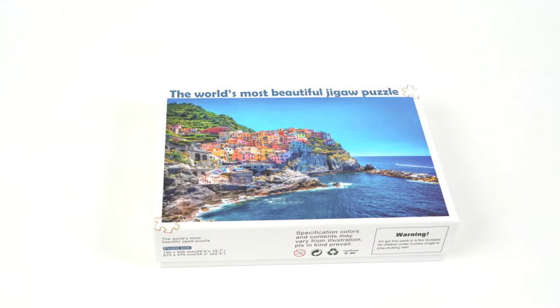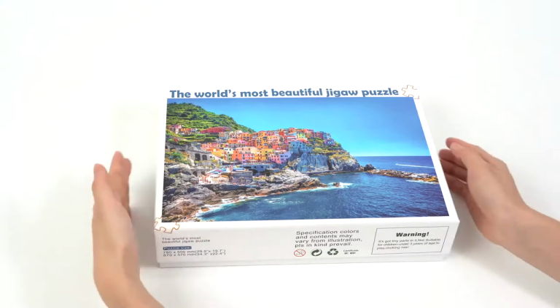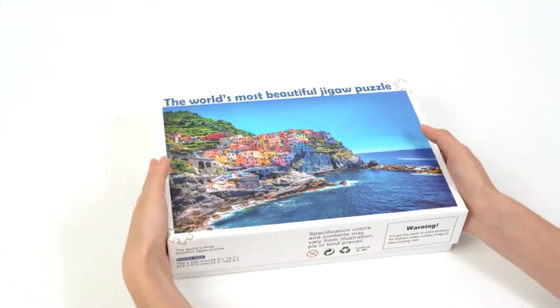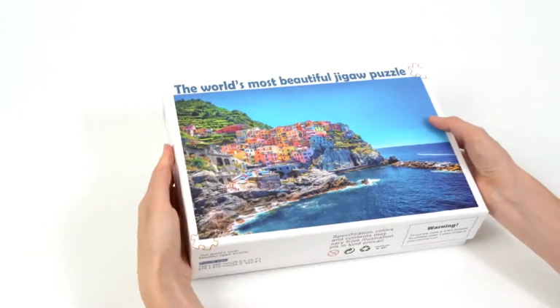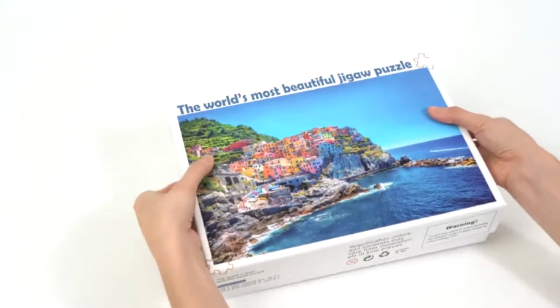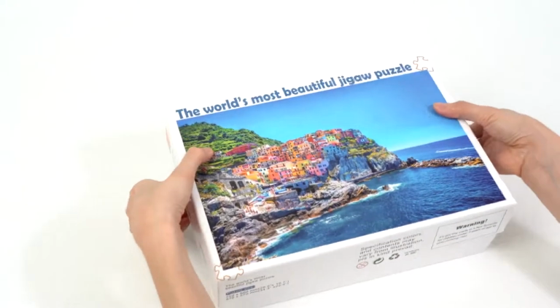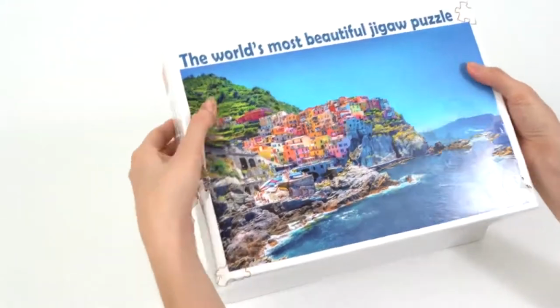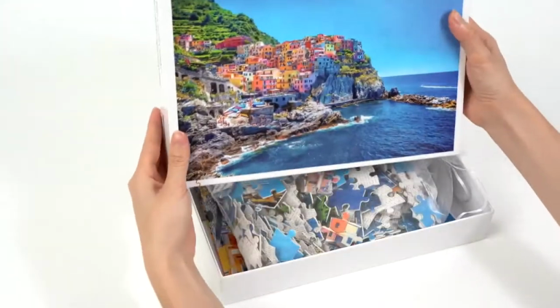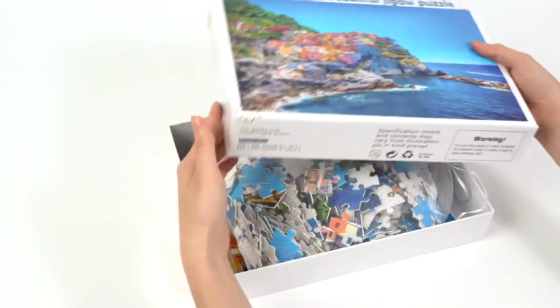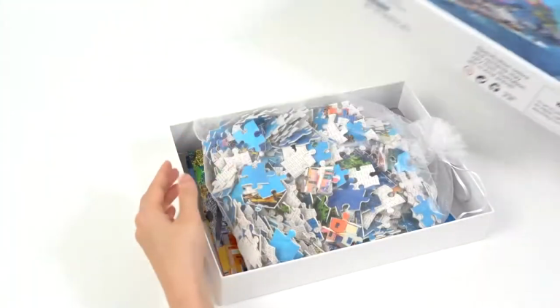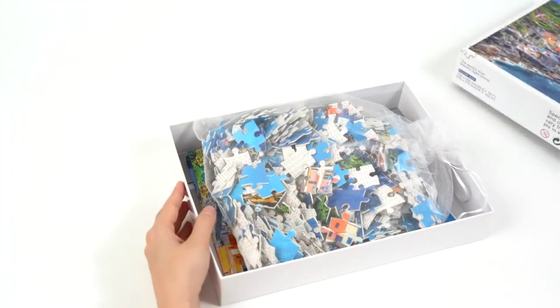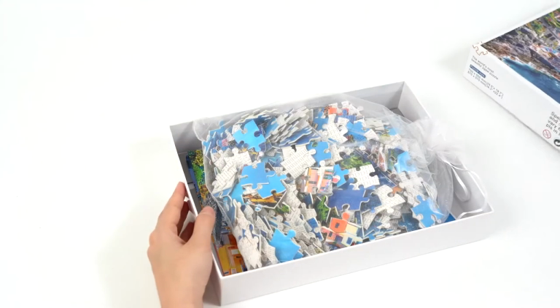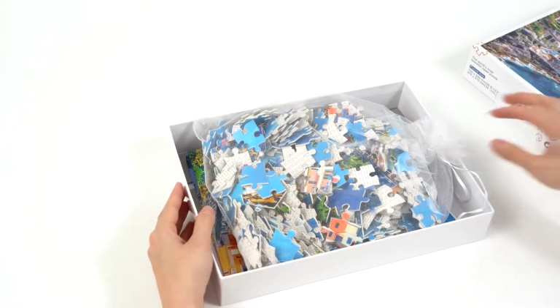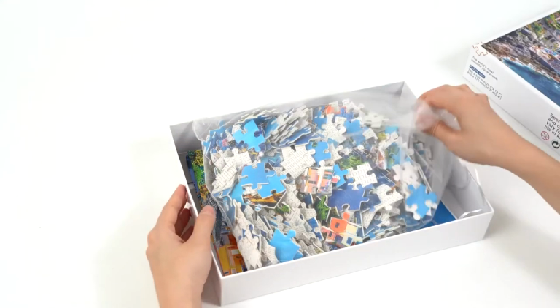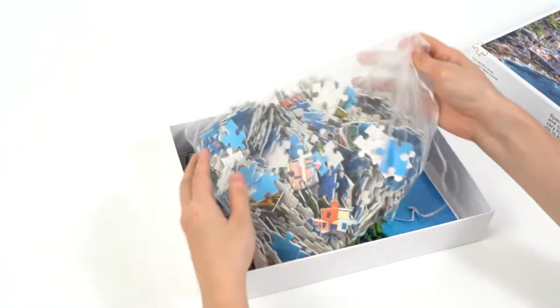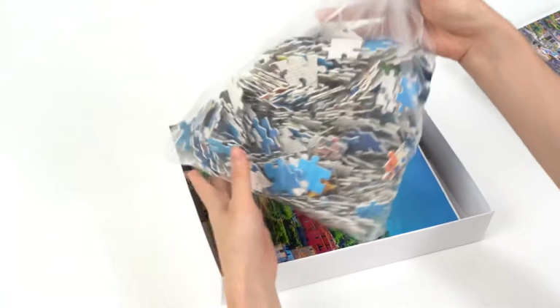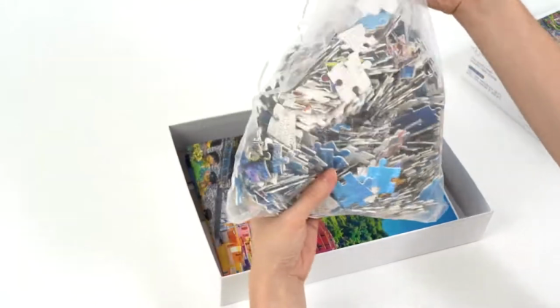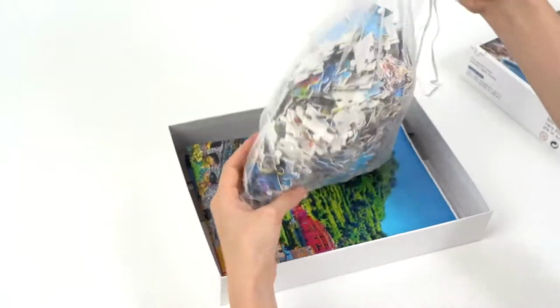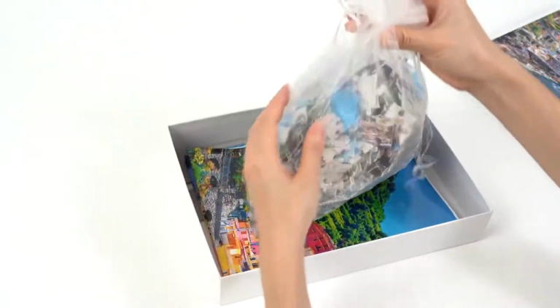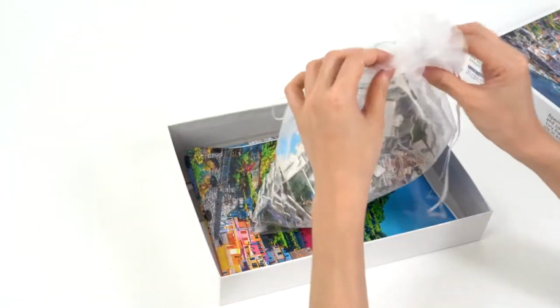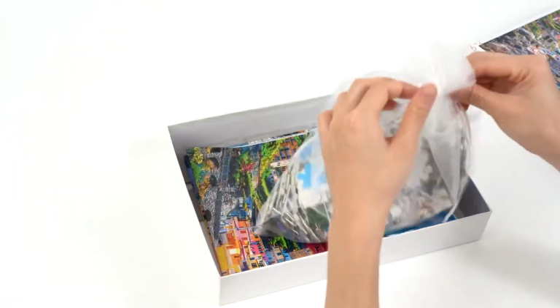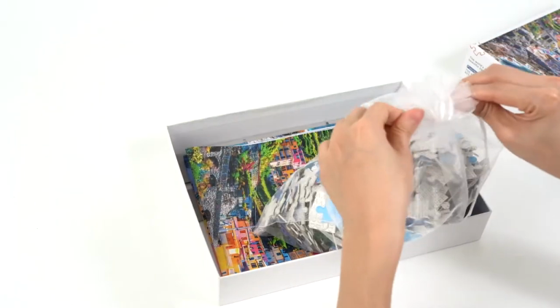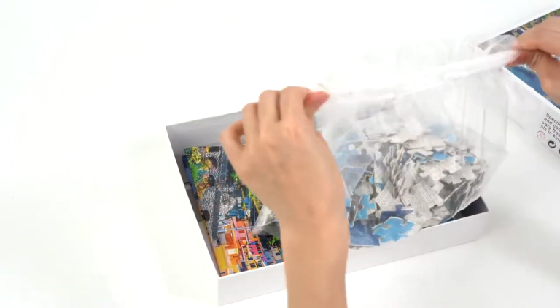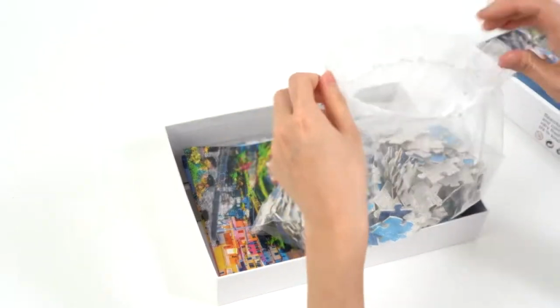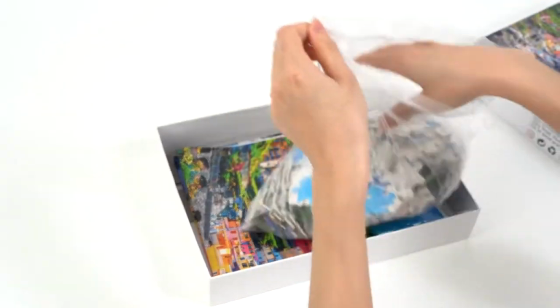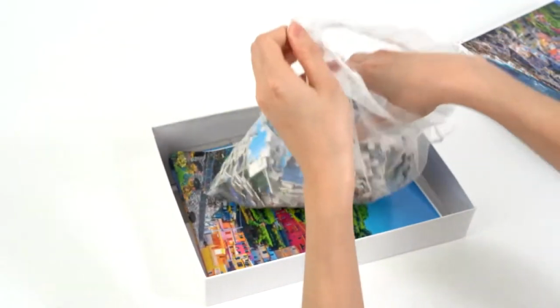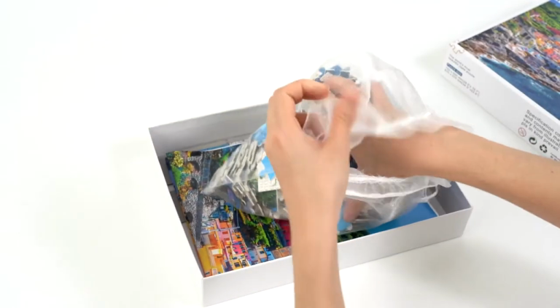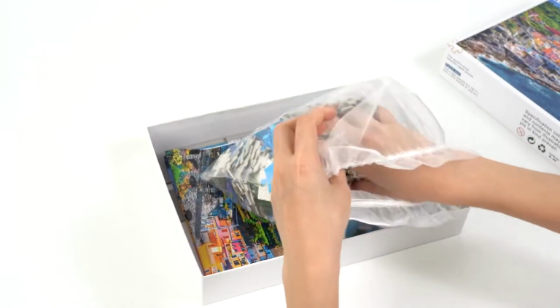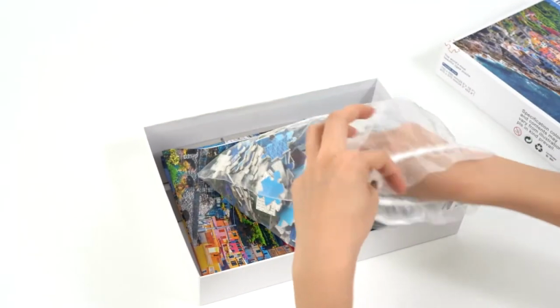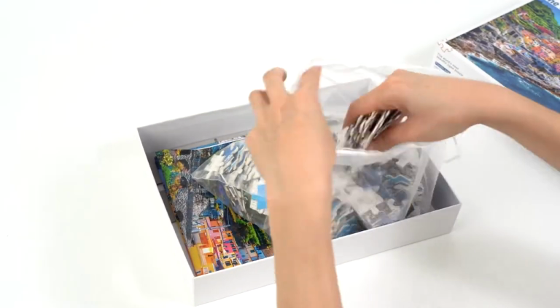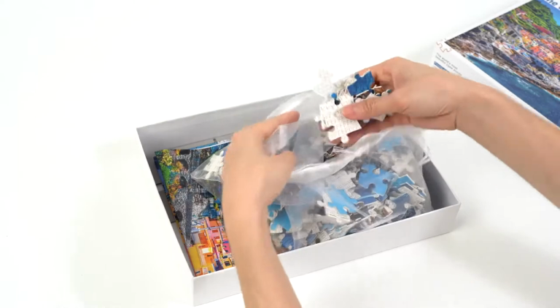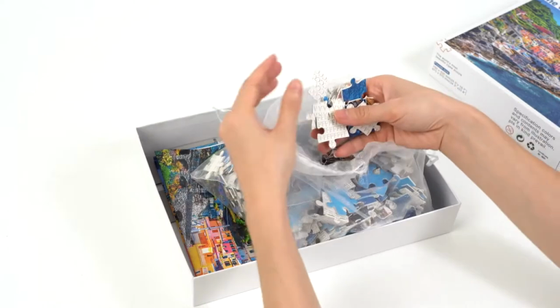Best-selling creative puzzle — here's why puzzlers love it: customized image, one image for one puzzle, every piece is unique, eco-friendly white materials.